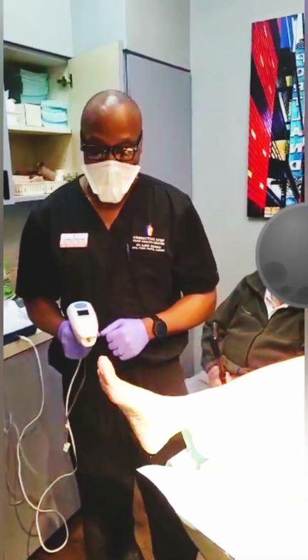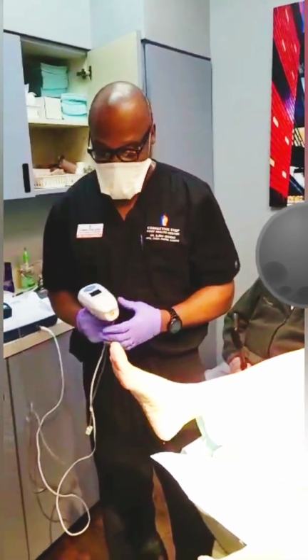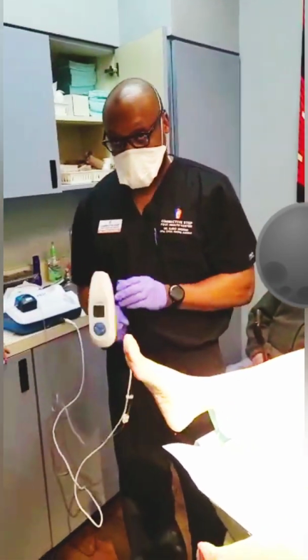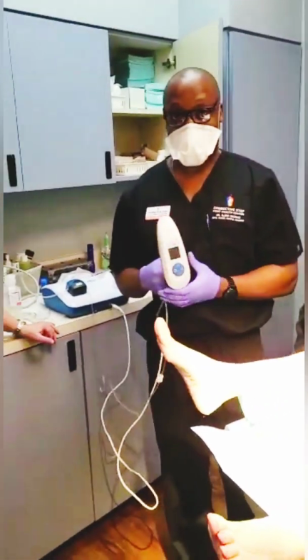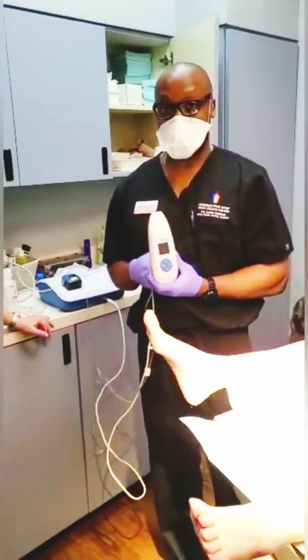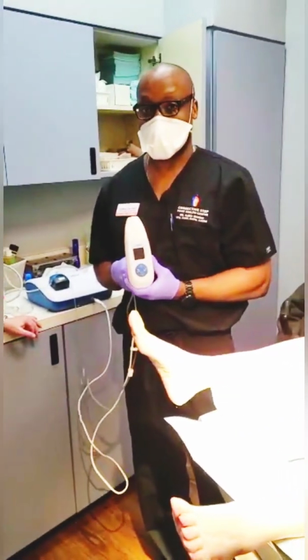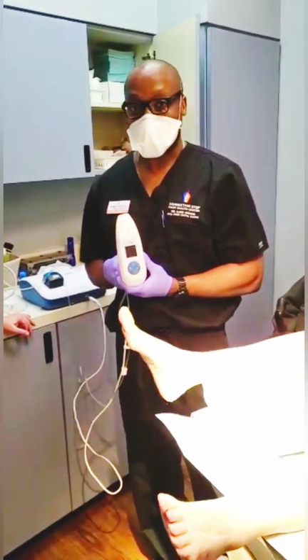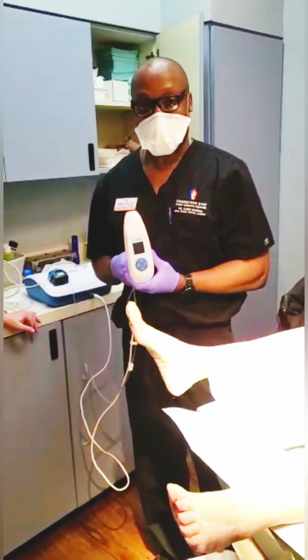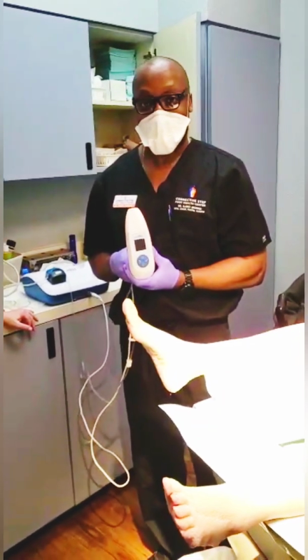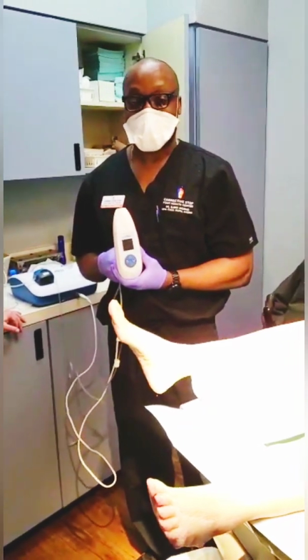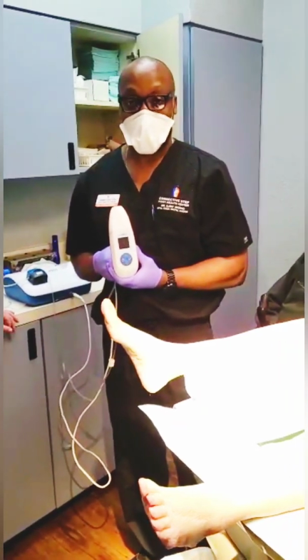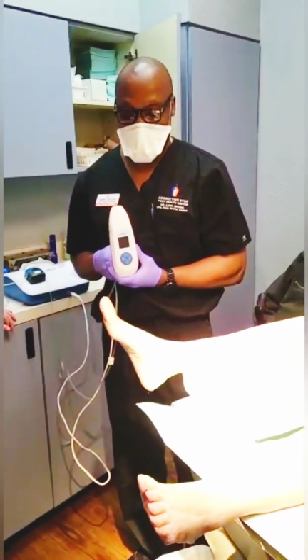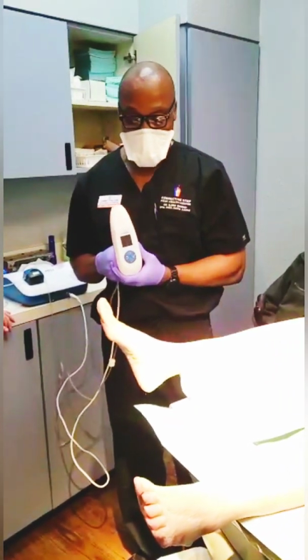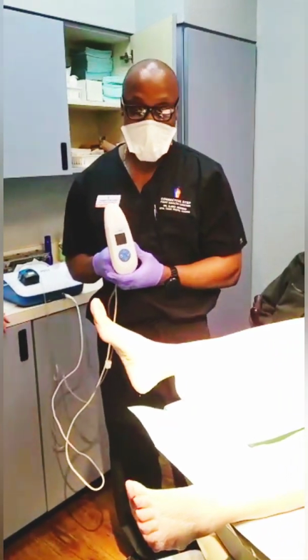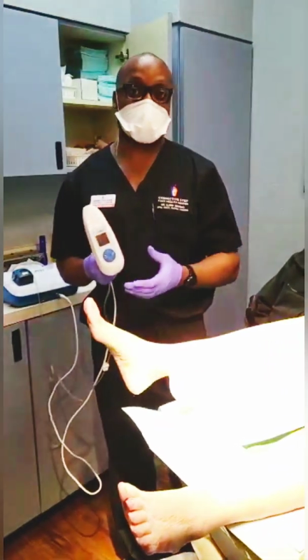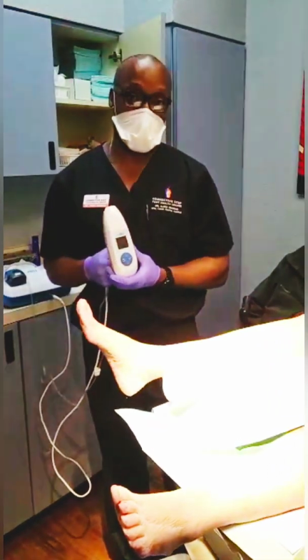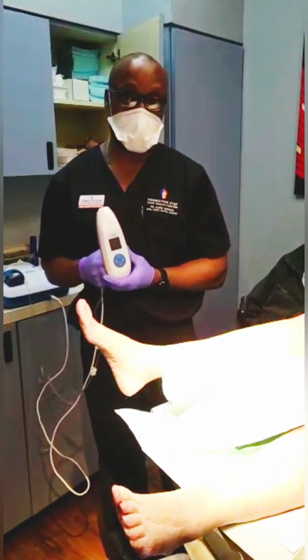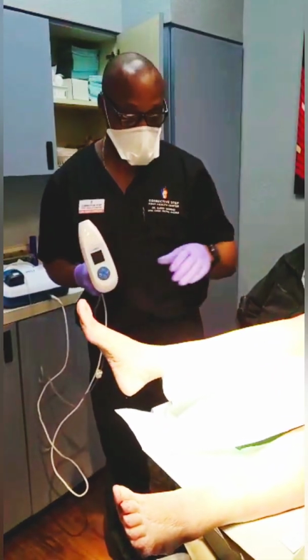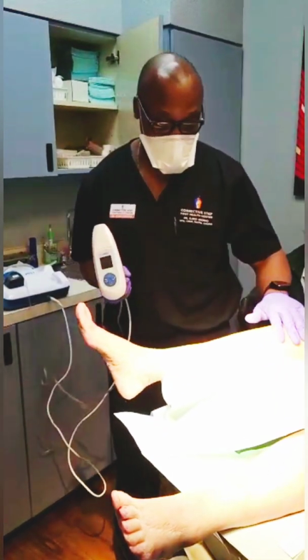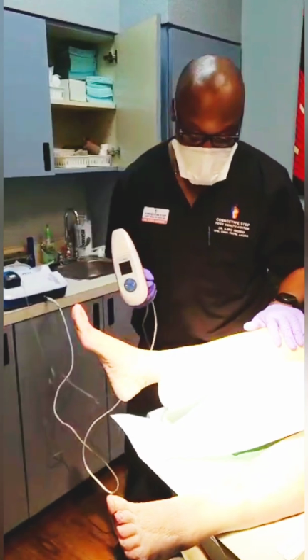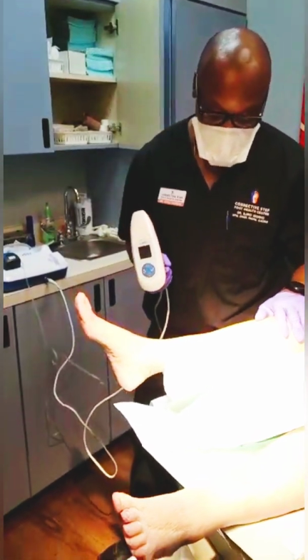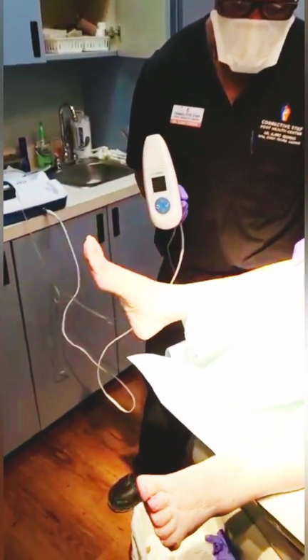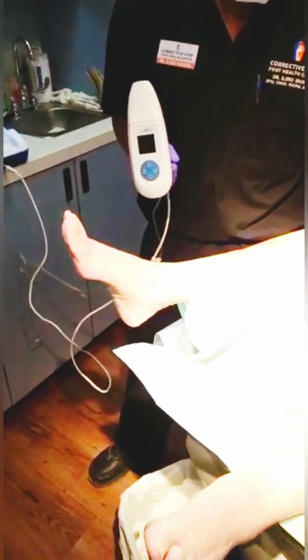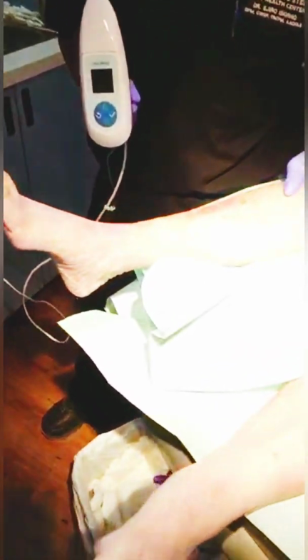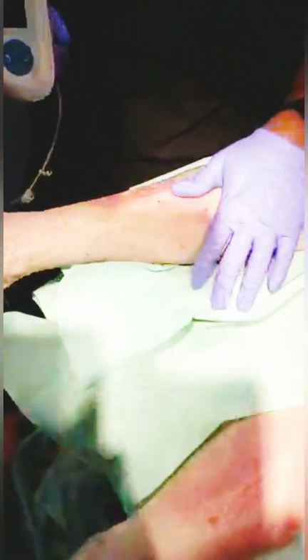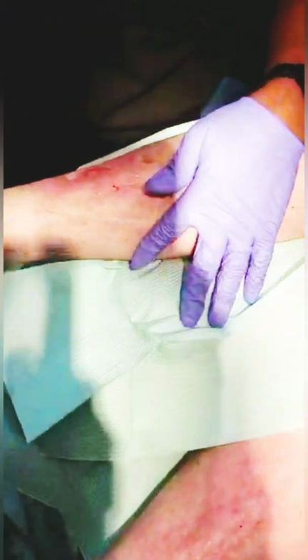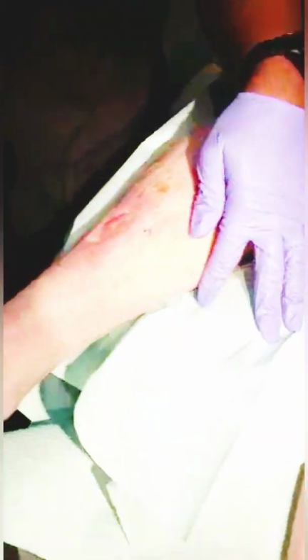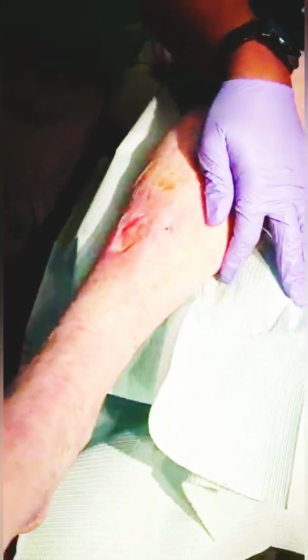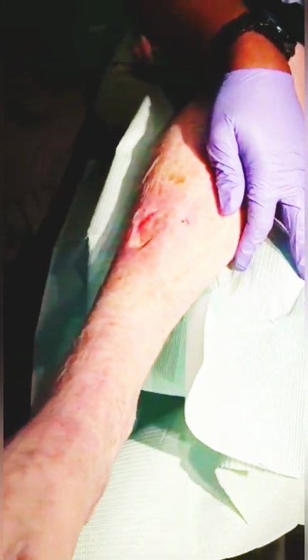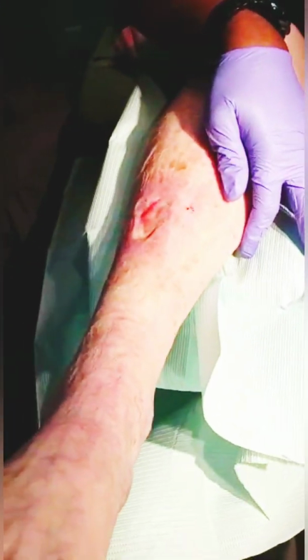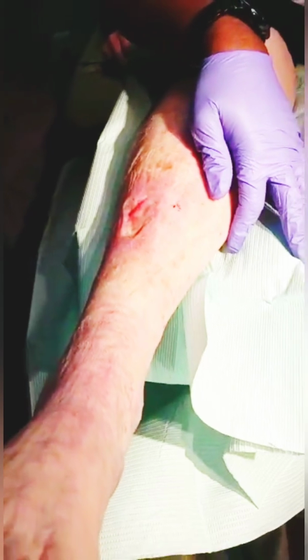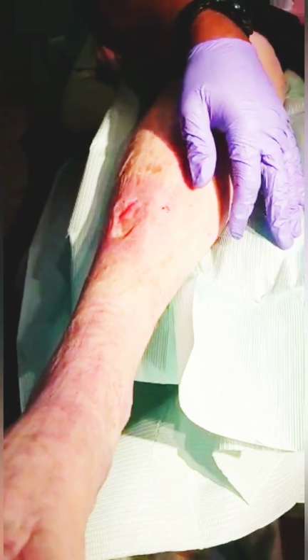I'm here with an exciting new device called Ultramist, from Sanuwave. It's basically an ultrasonic debridement device, and we're going to use this on our patient who has an ischemic wound secondary to scleroderma, secondary to a biopsy.